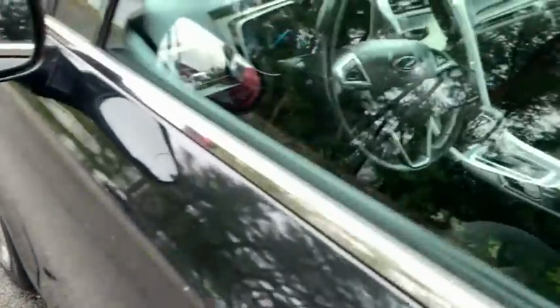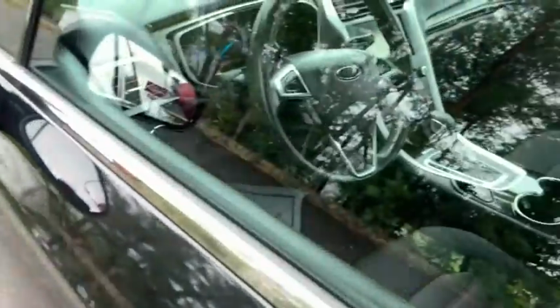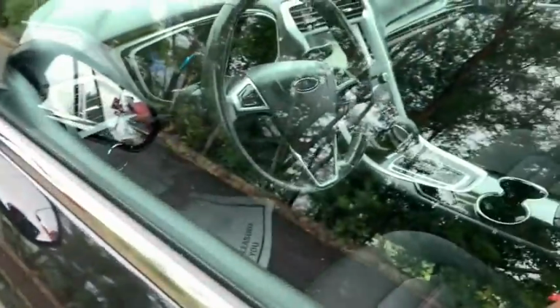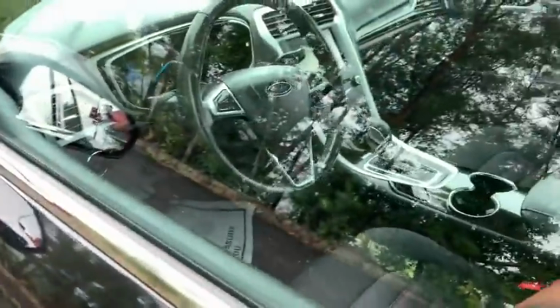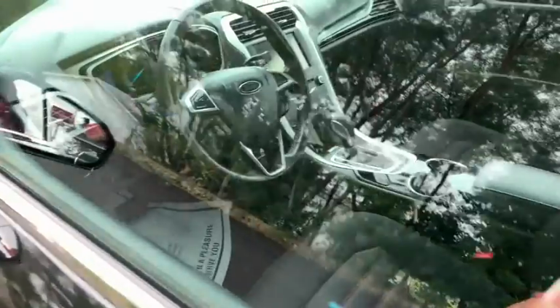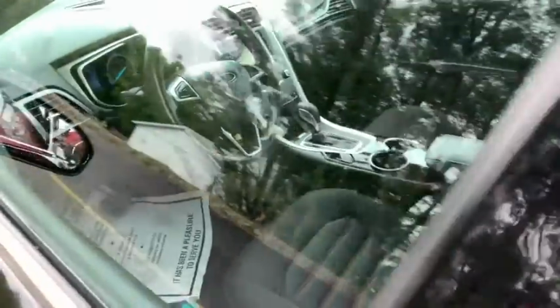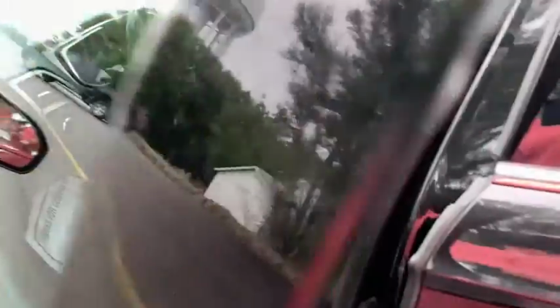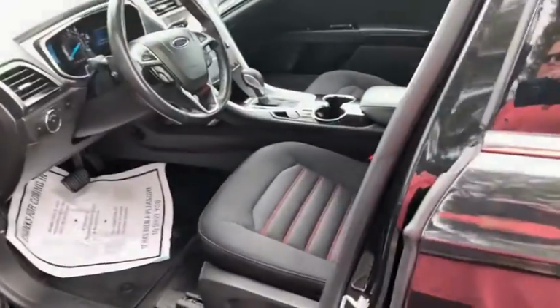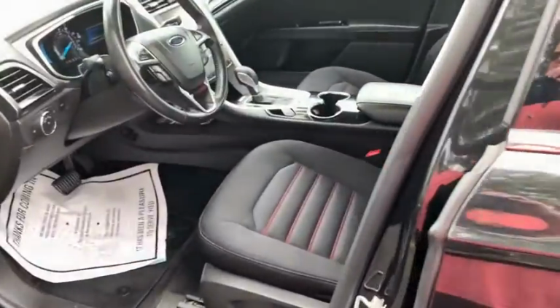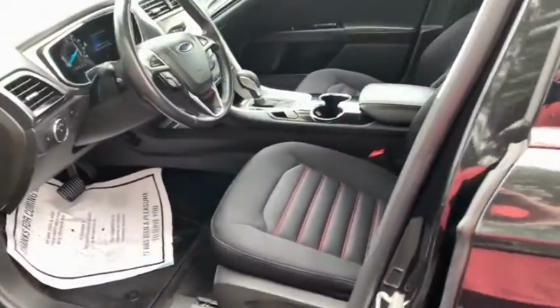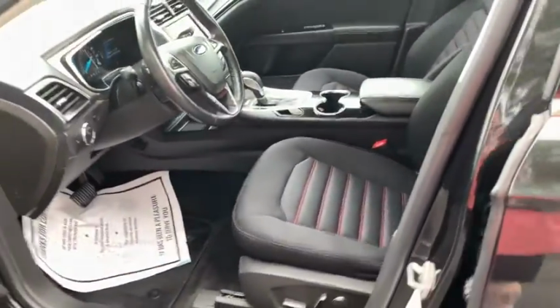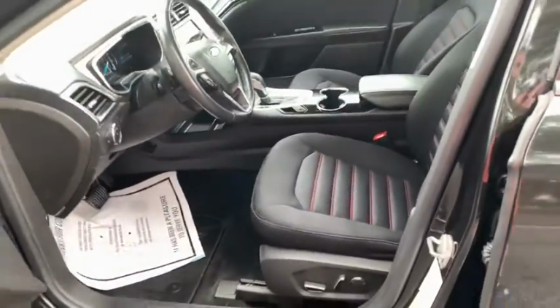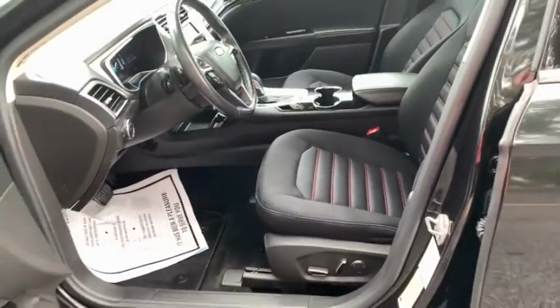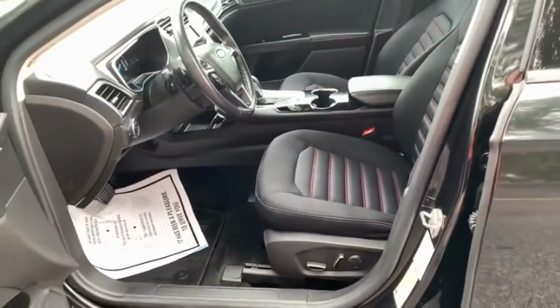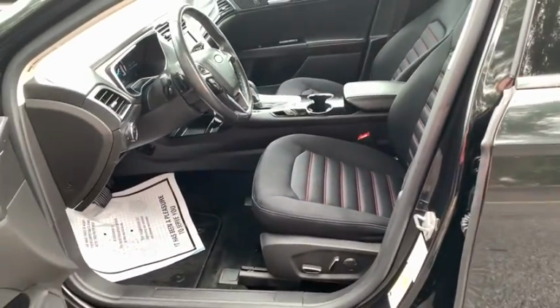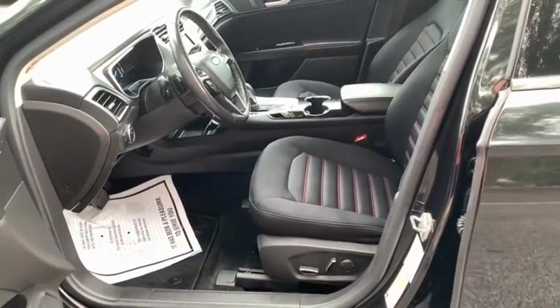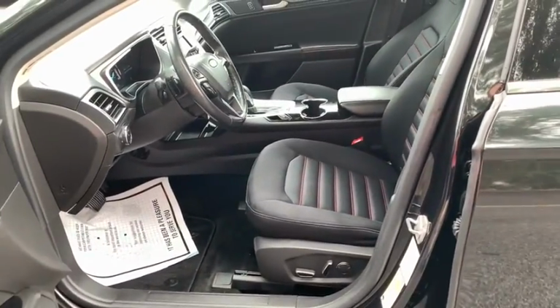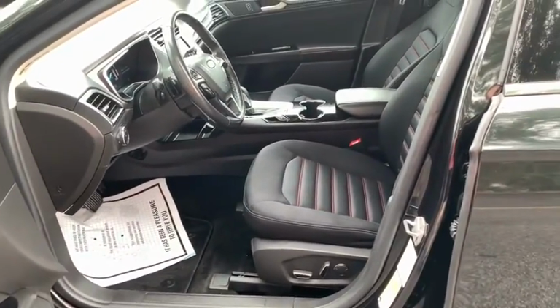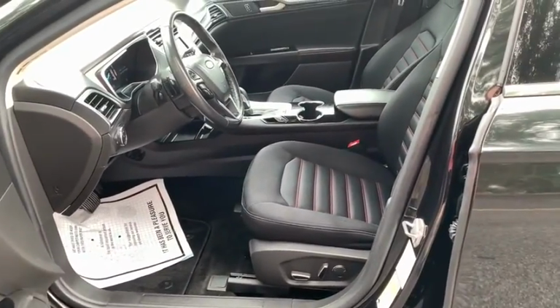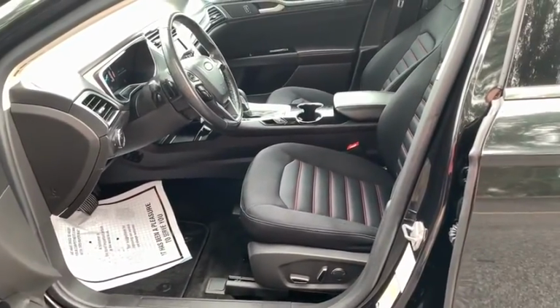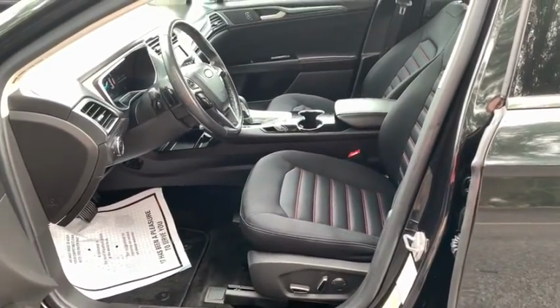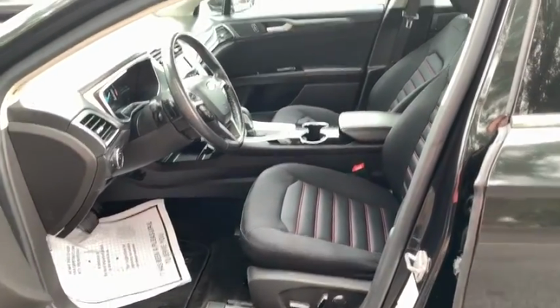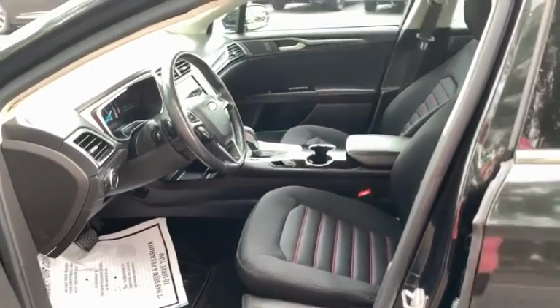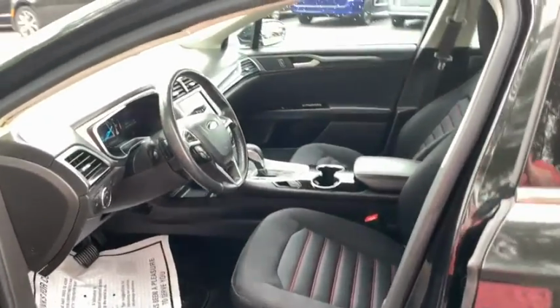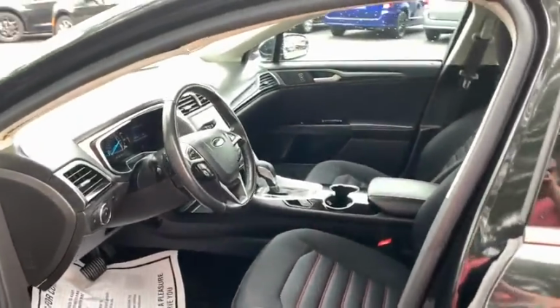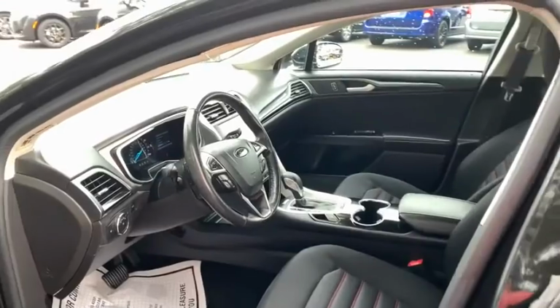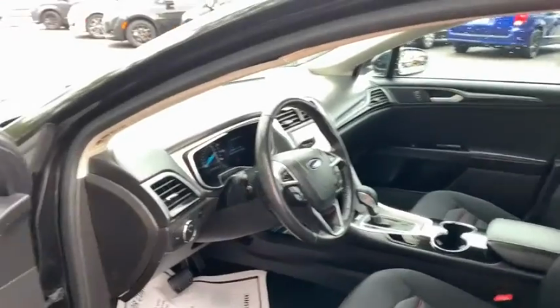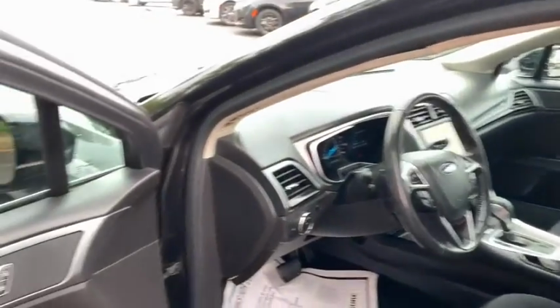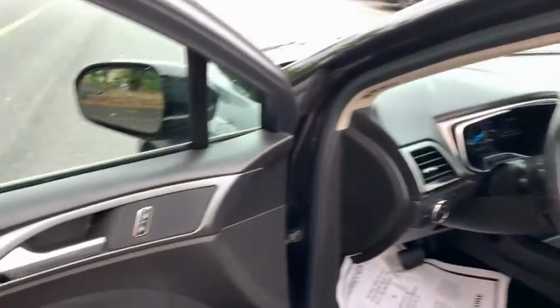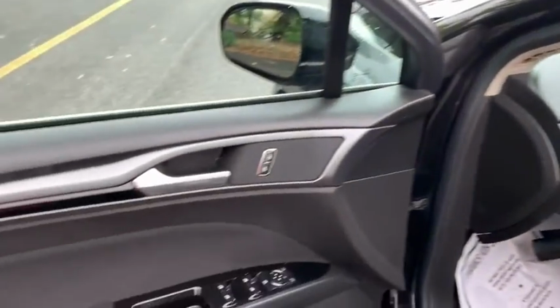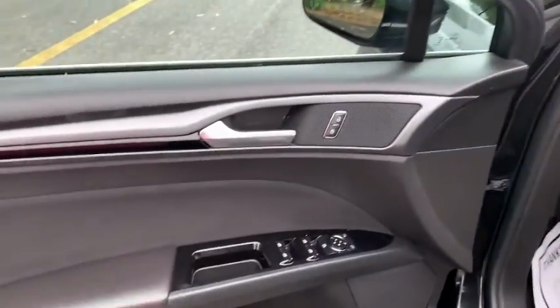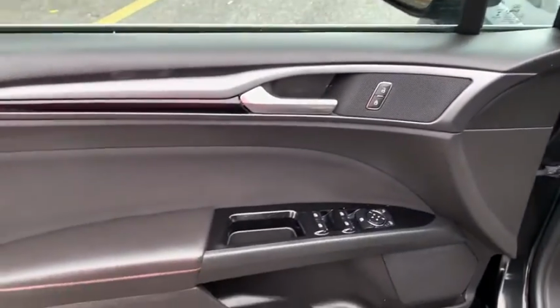Traction control, dual airbags, alloy wheels, power steering, four-wheel disc brakes, trip computer, rear window defroster.